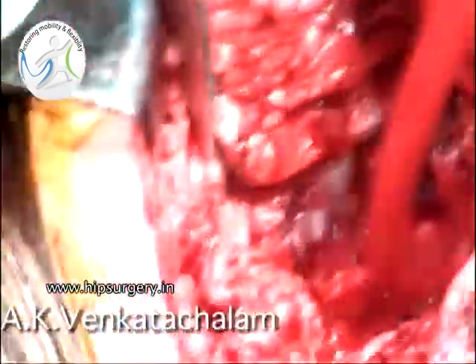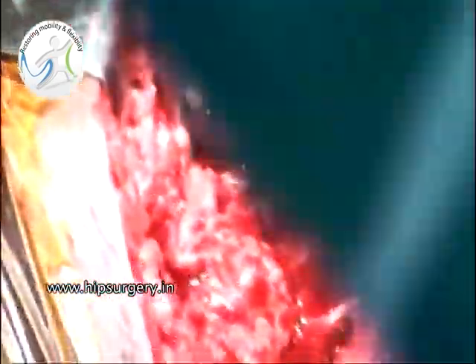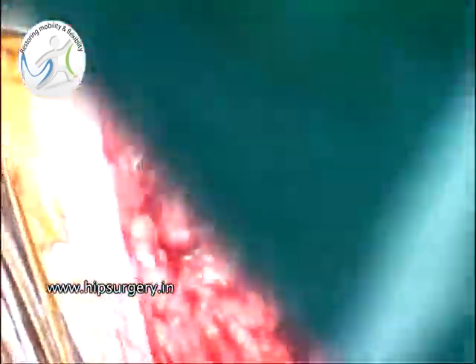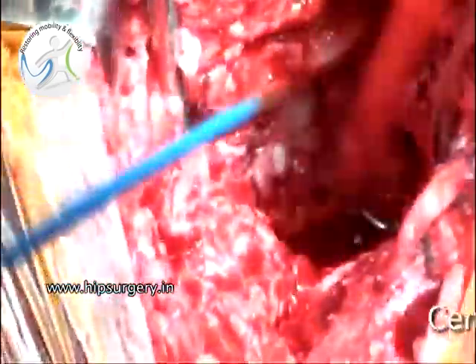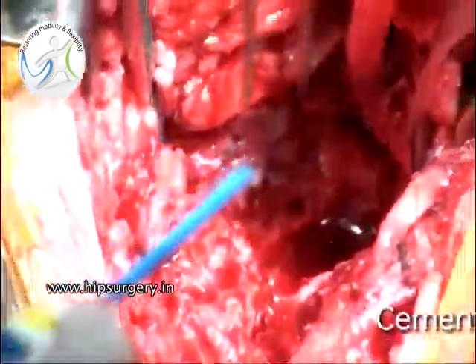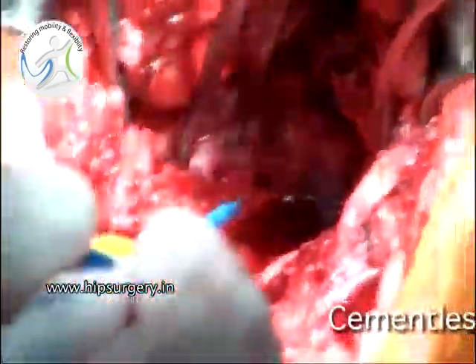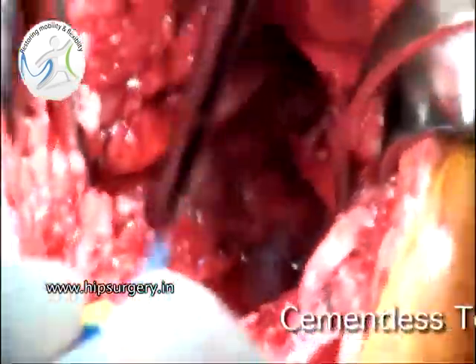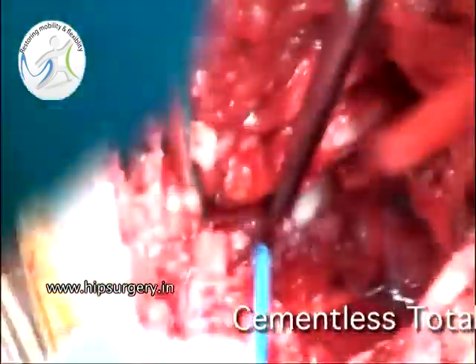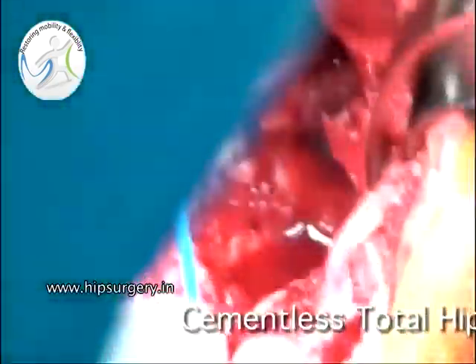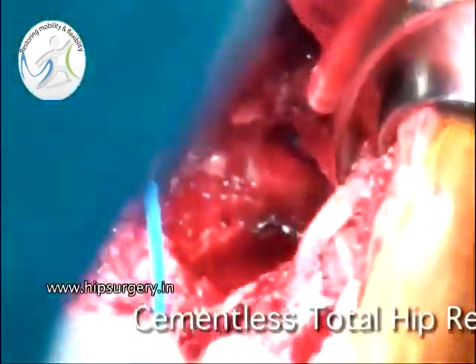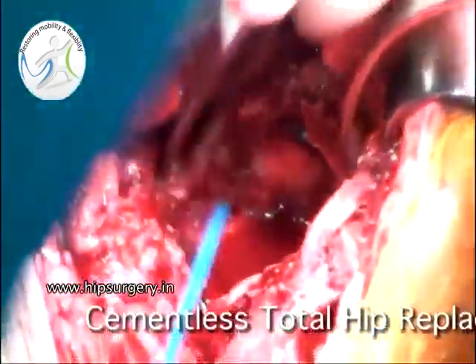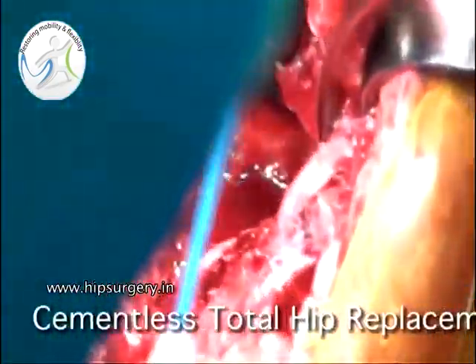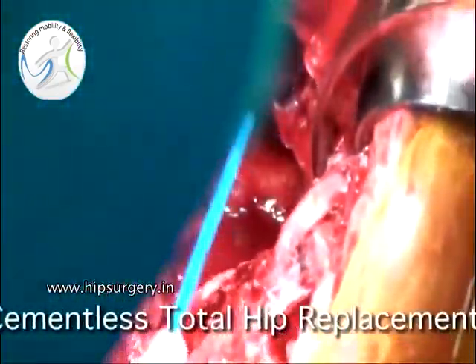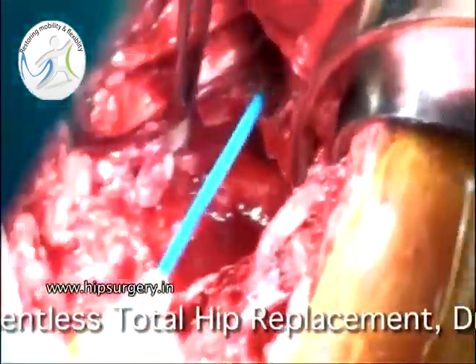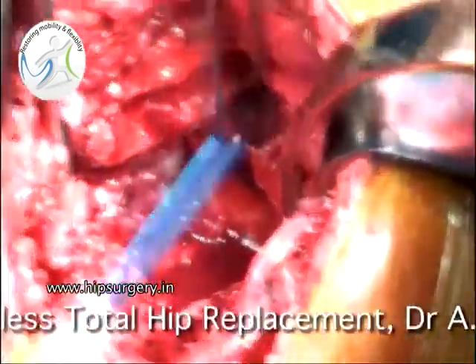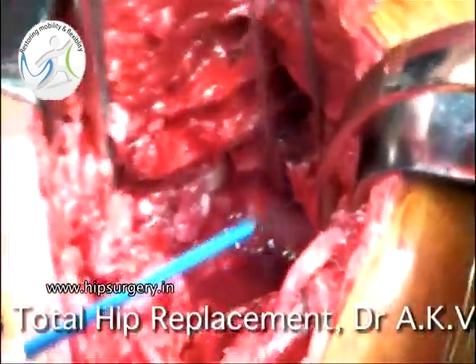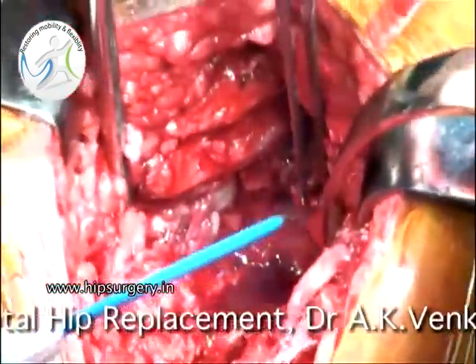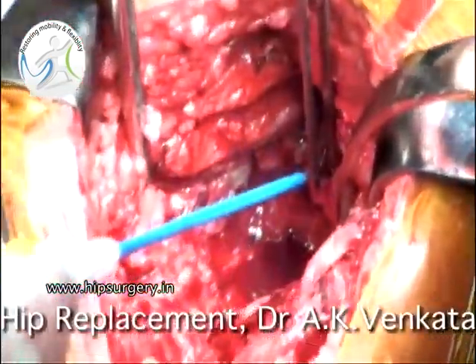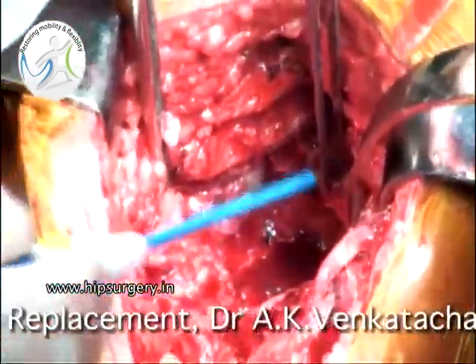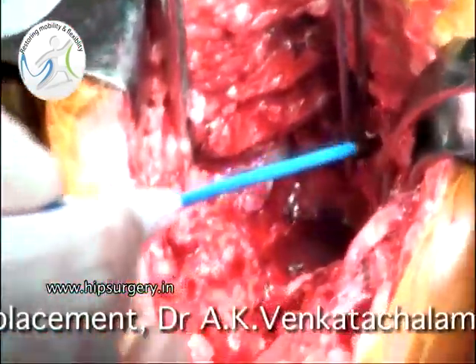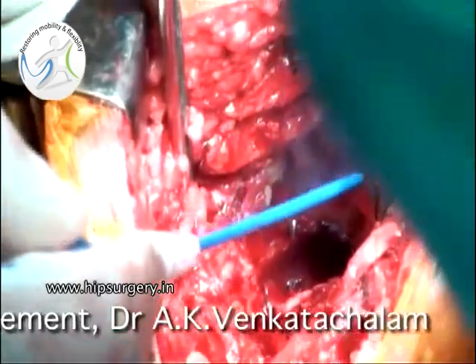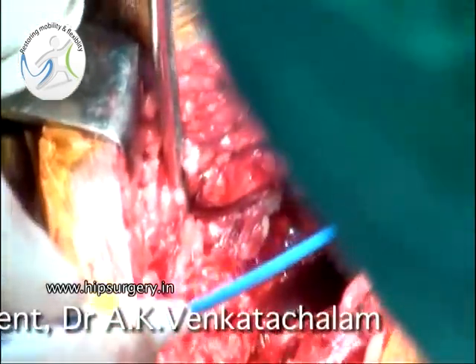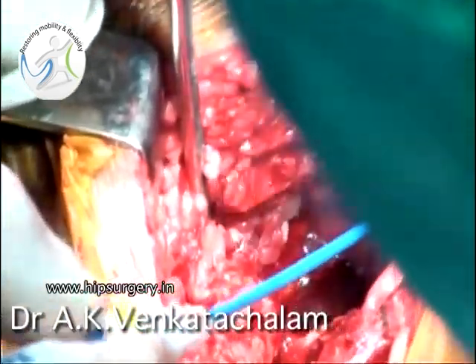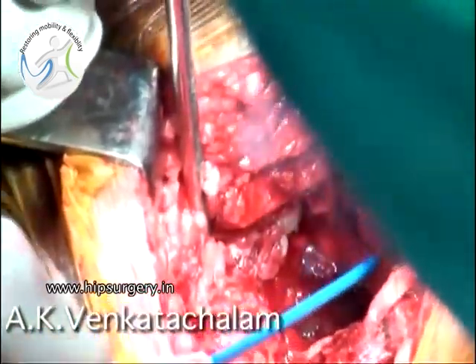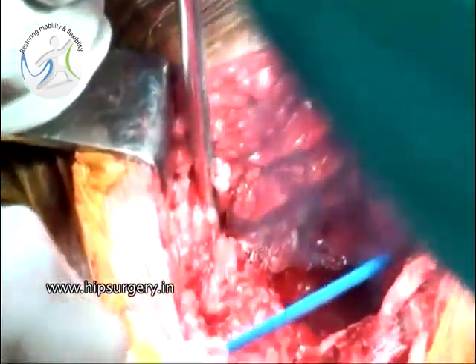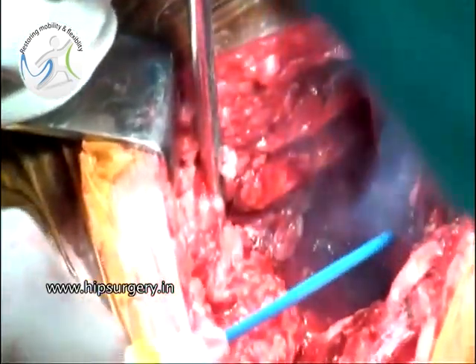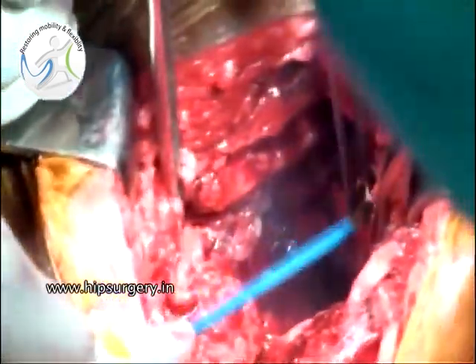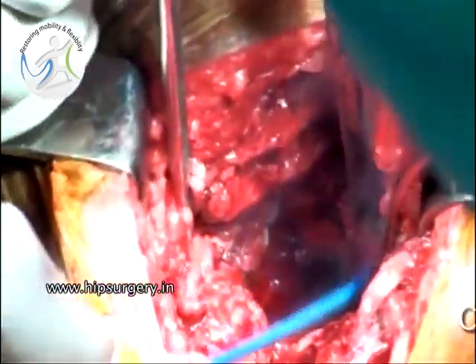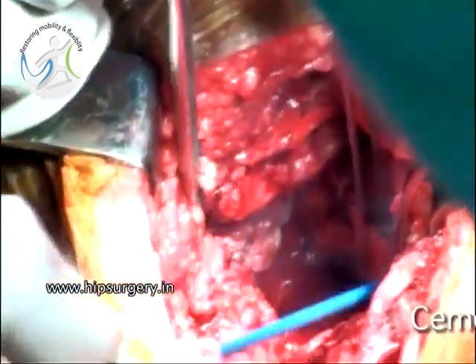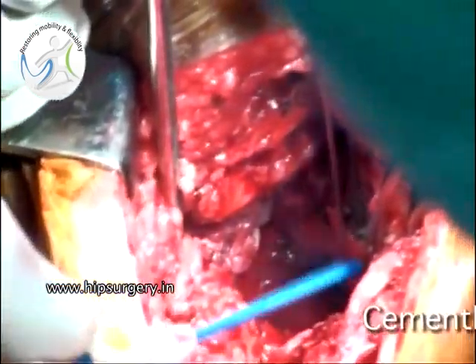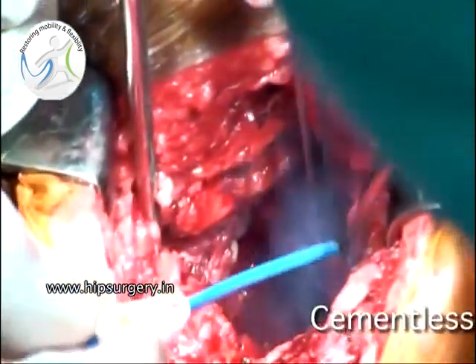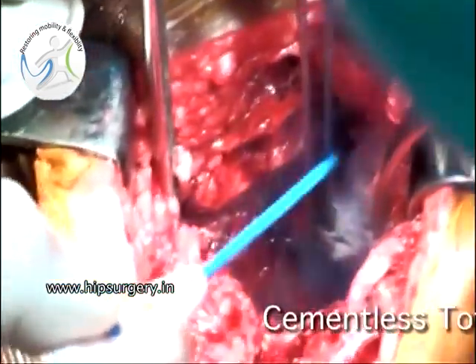The margins of the acetabulum are denuded of all soft tissue attachments and the rim is cleared of the labrum circumferentially using a bovie.